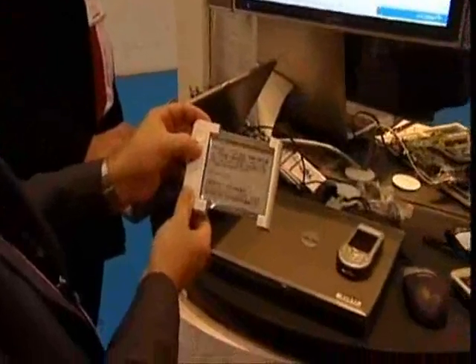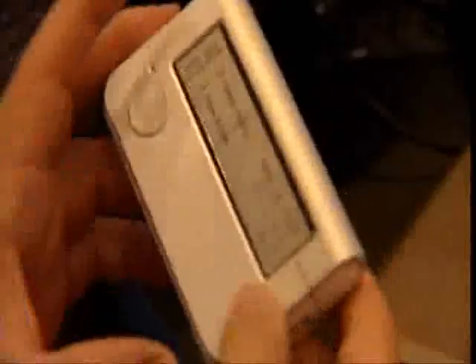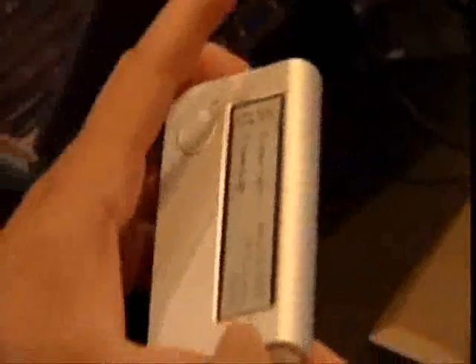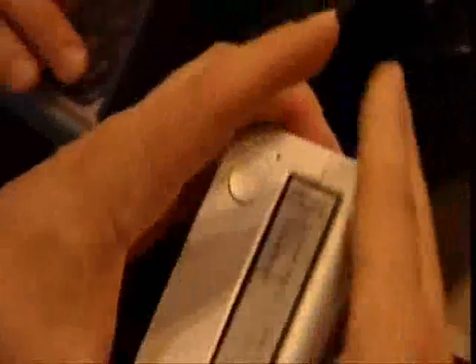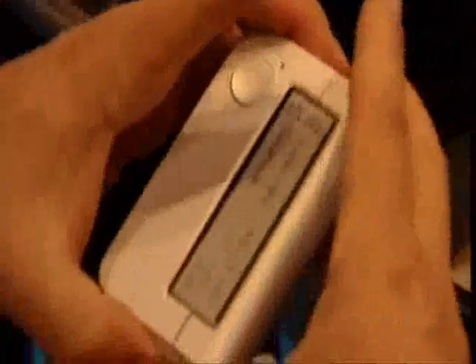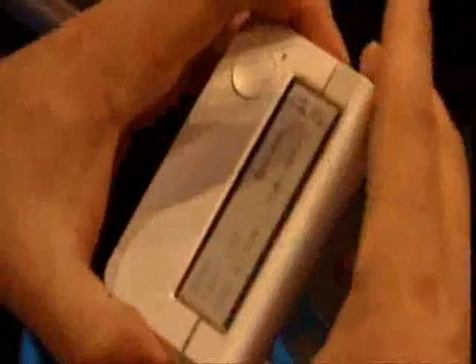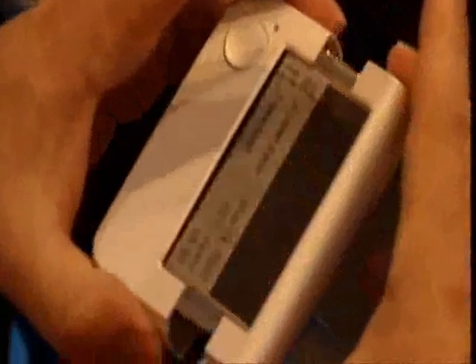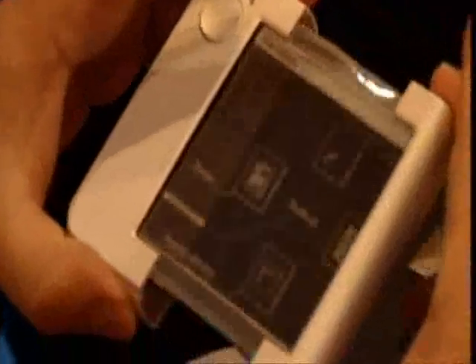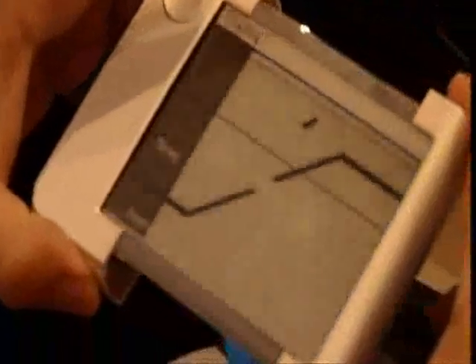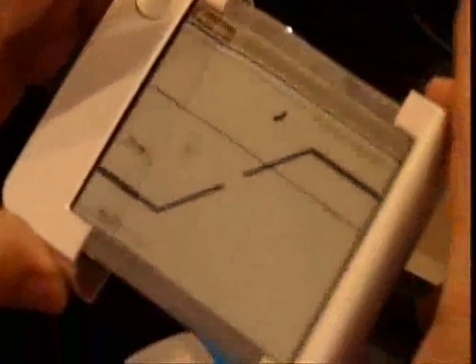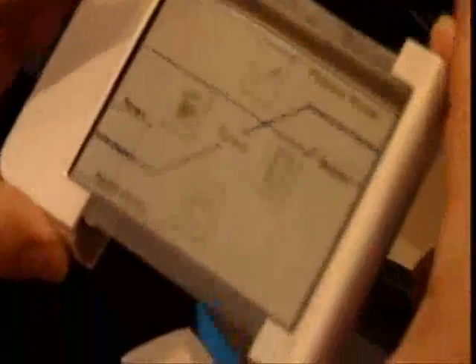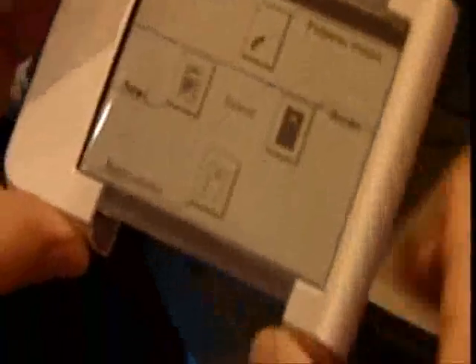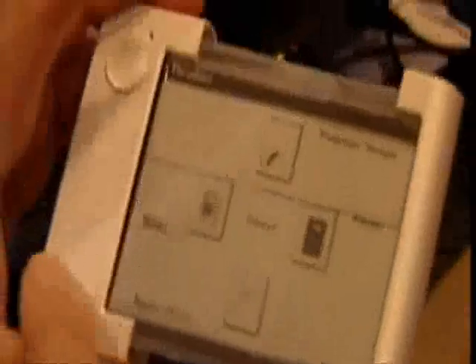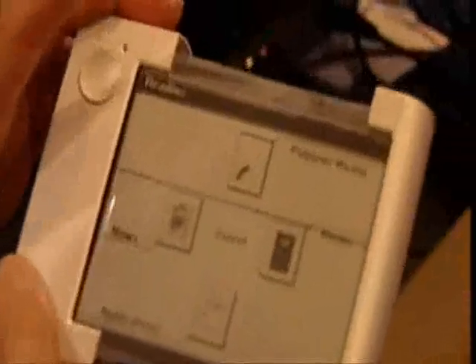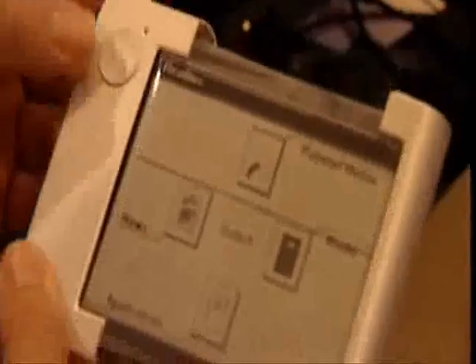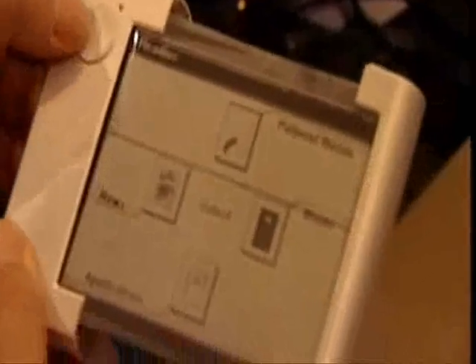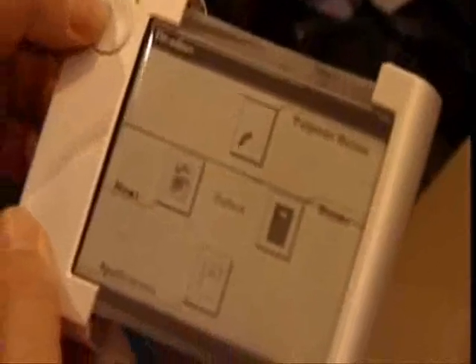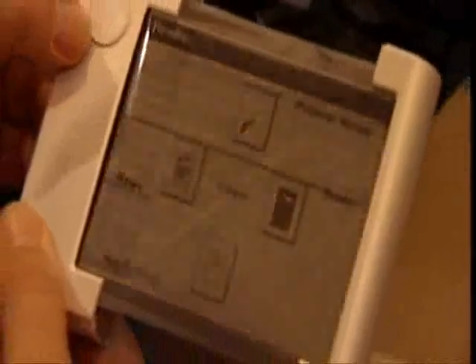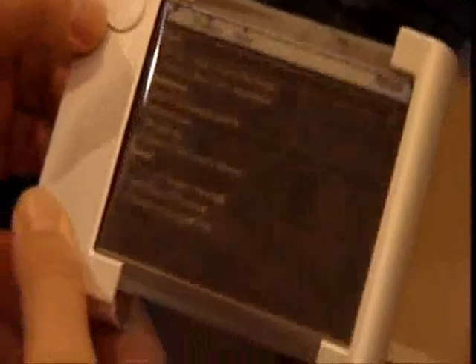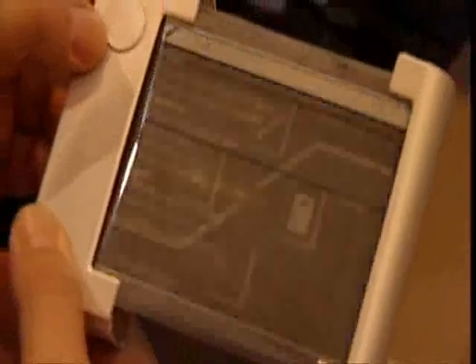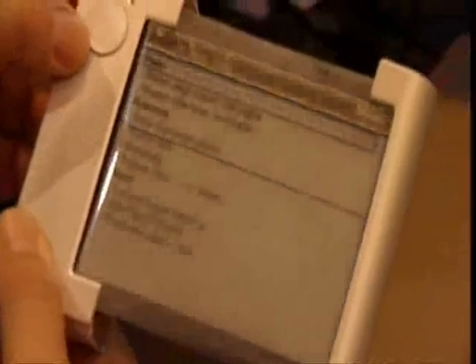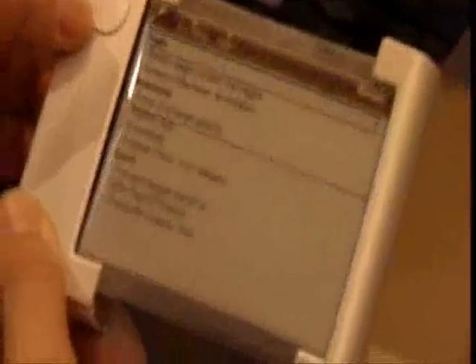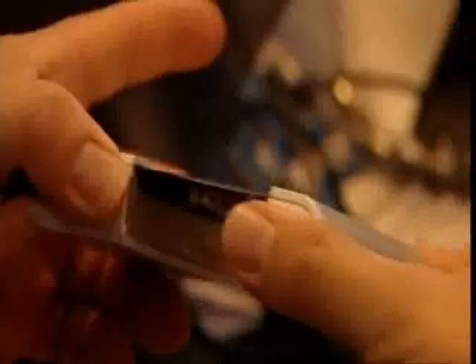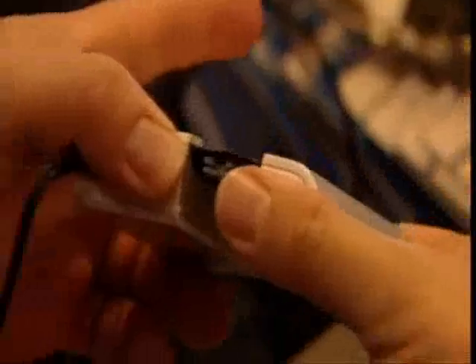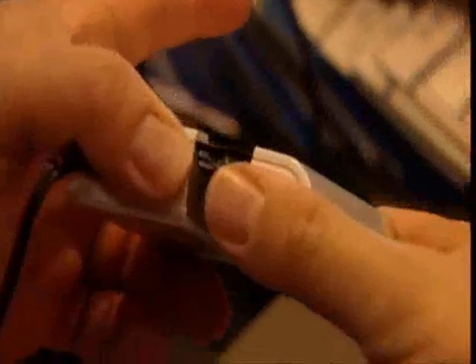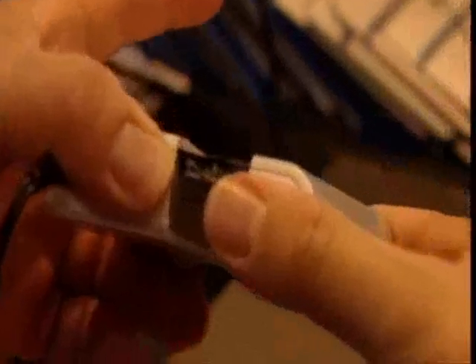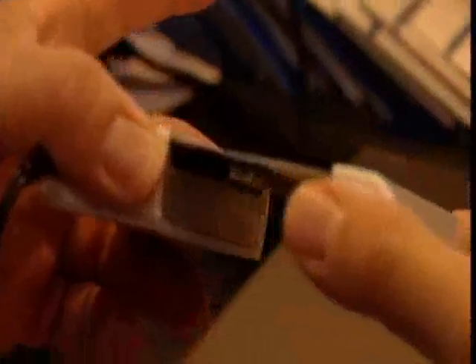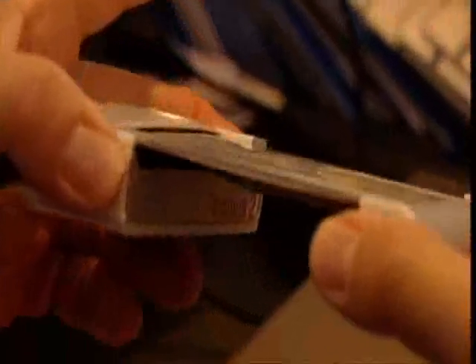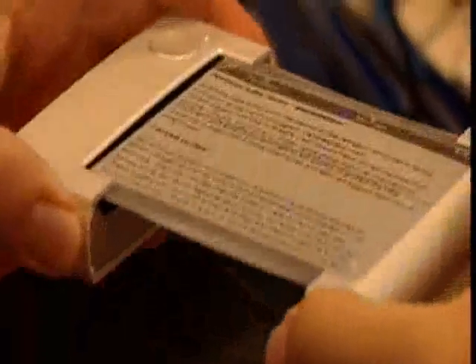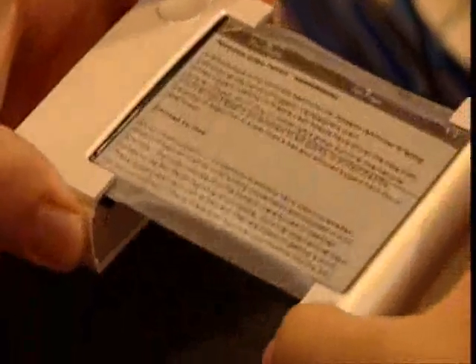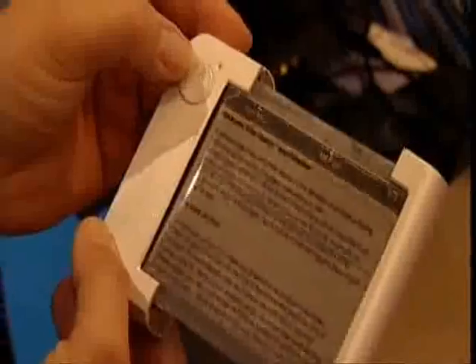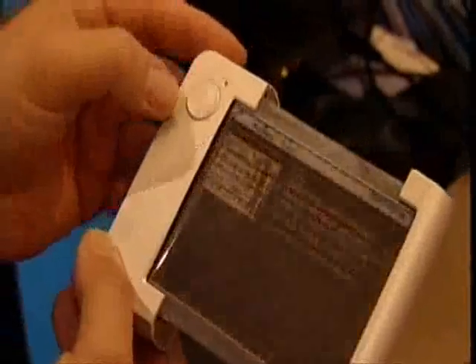Well, here's the proof that foldable screens are actually just around the corner. The man from Philips had brought with him an absolutely amazing prototype device called the Redius. It wasn't on display at the show and had only just been very quietly unveiled.